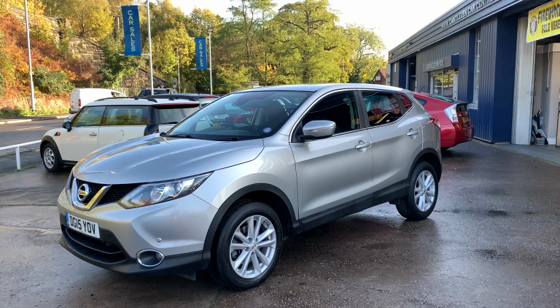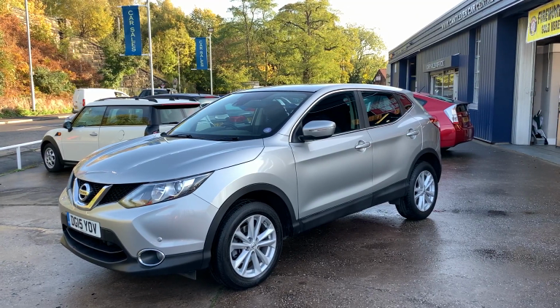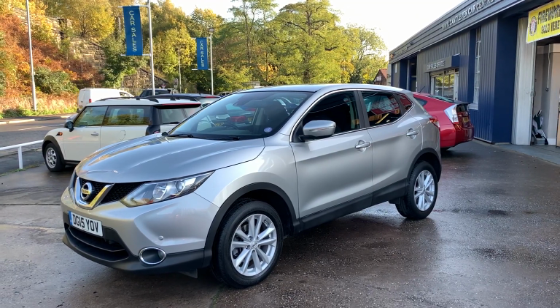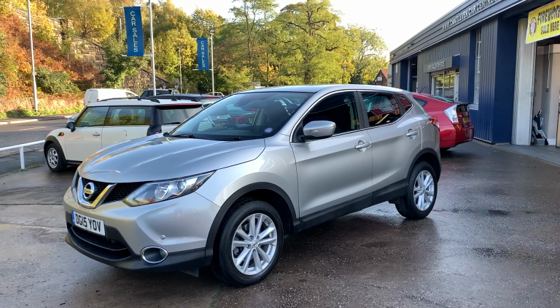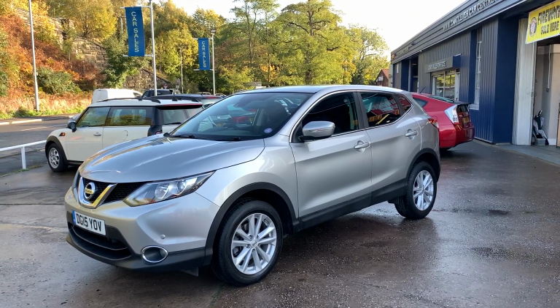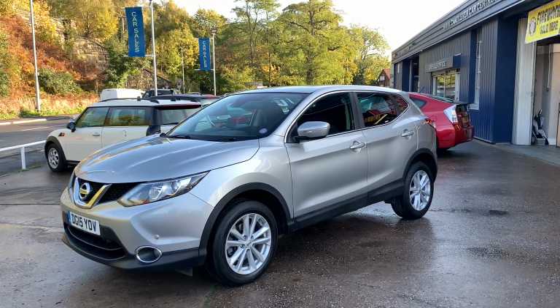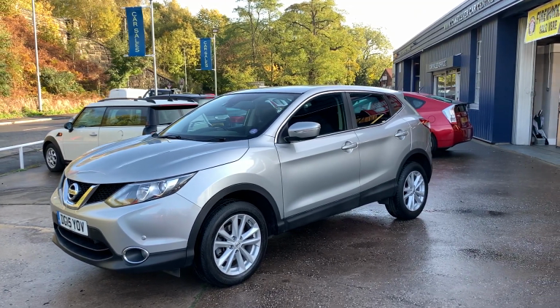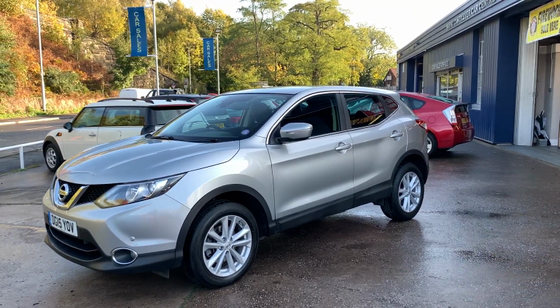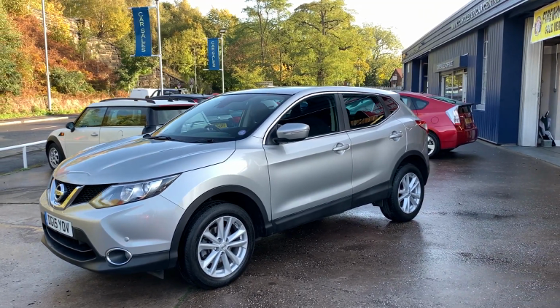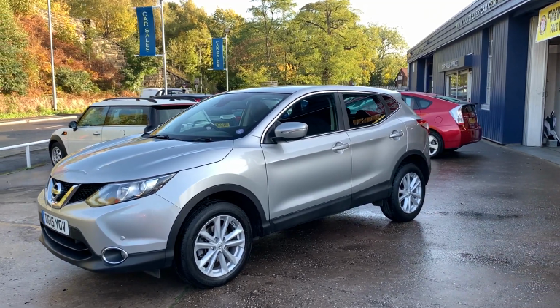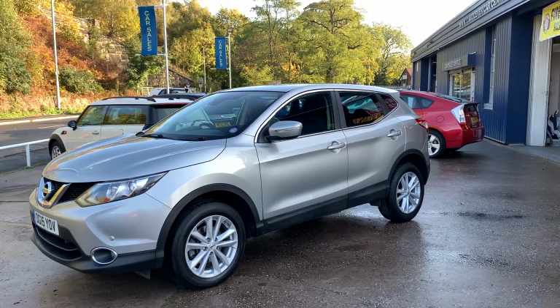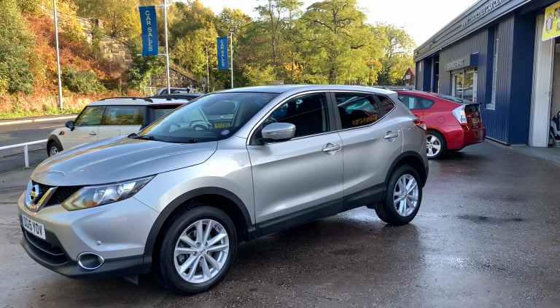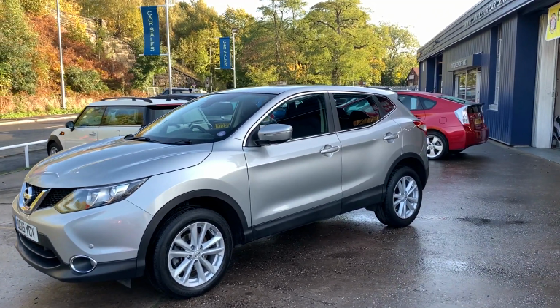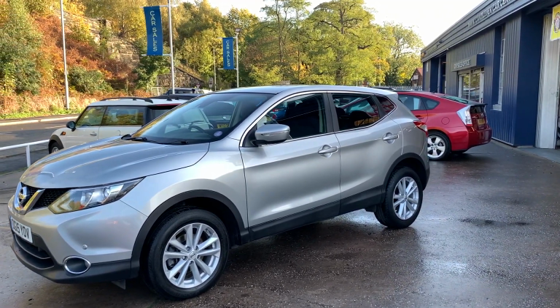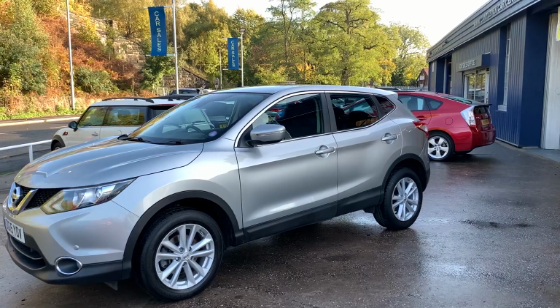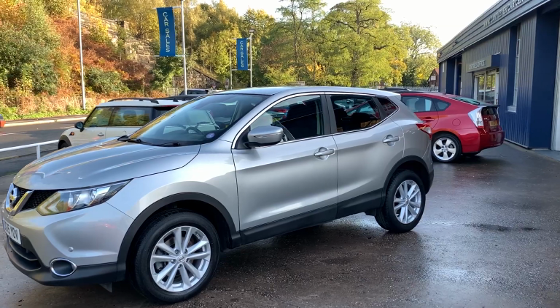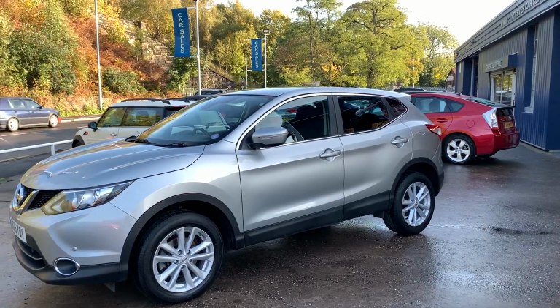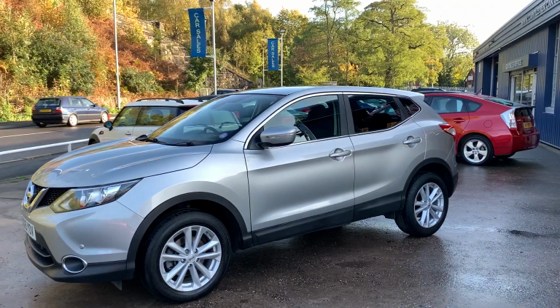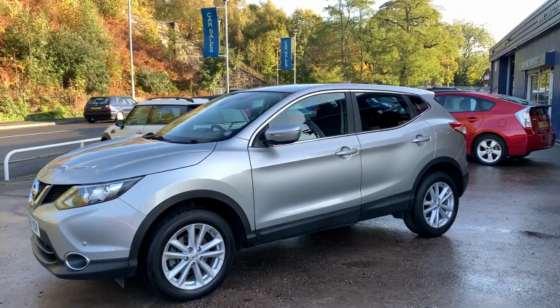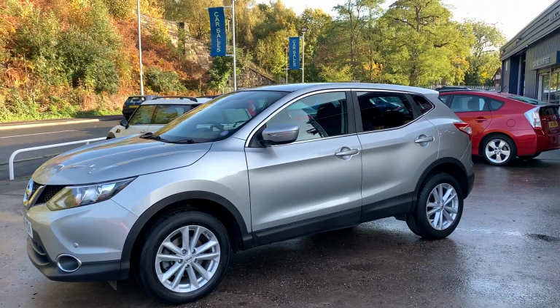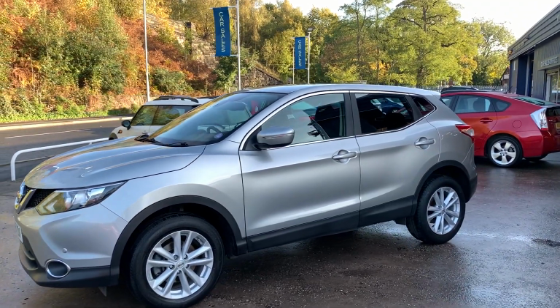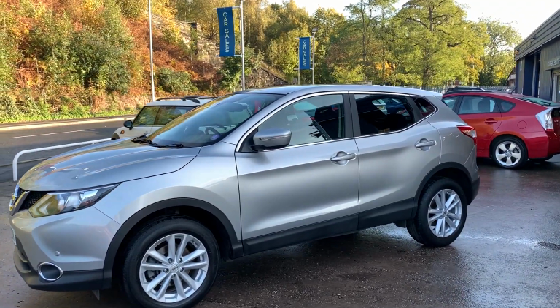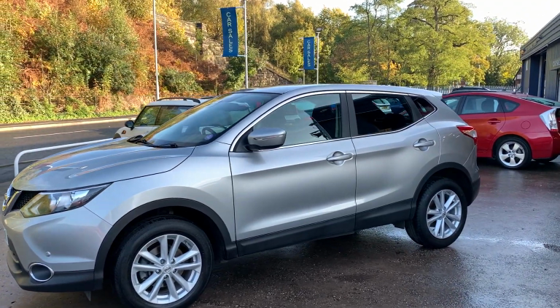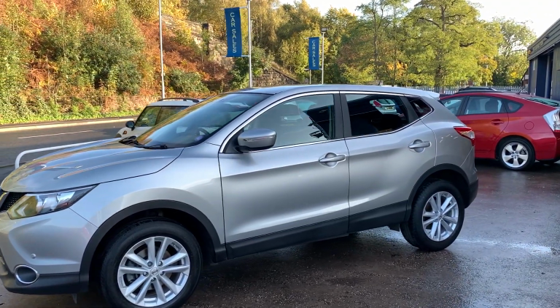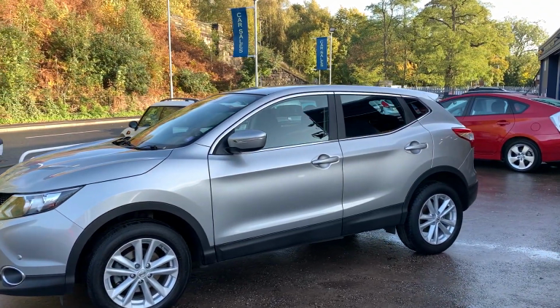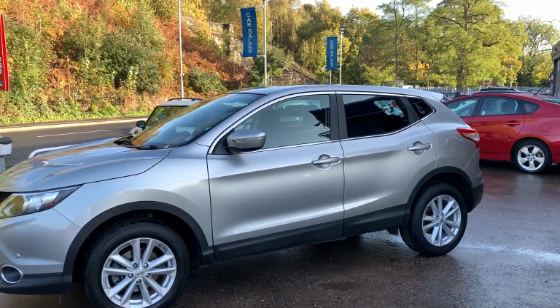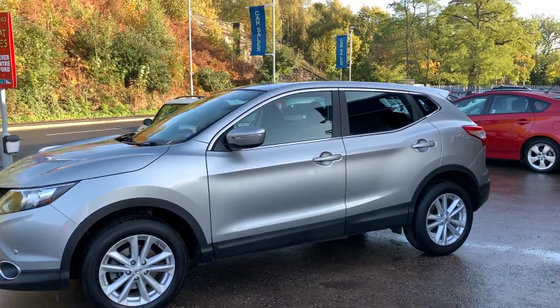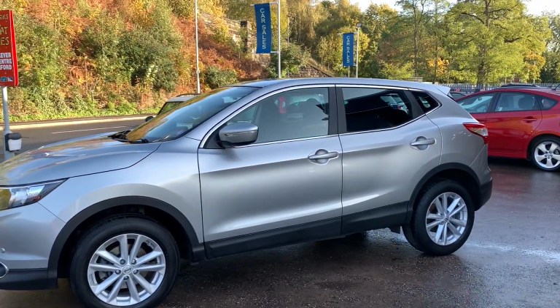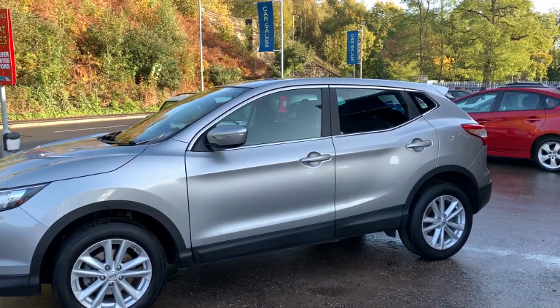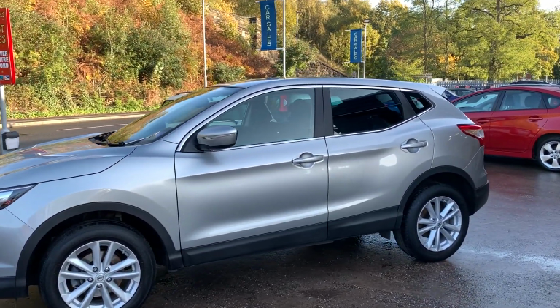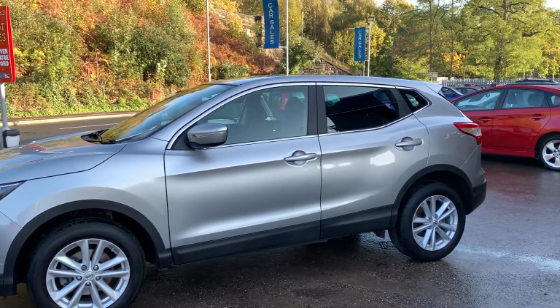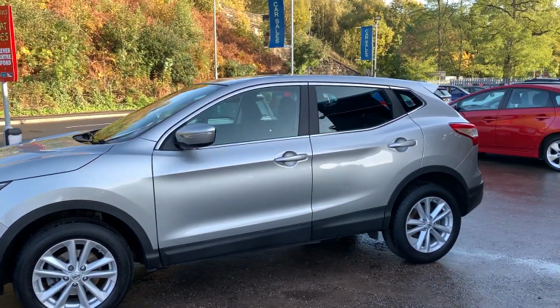Welcome to Cantilever Car Centre. Here today I have a Nissan Qashqai Acenta DIG-T SmartVision, registered 2015 on a 15 plate.